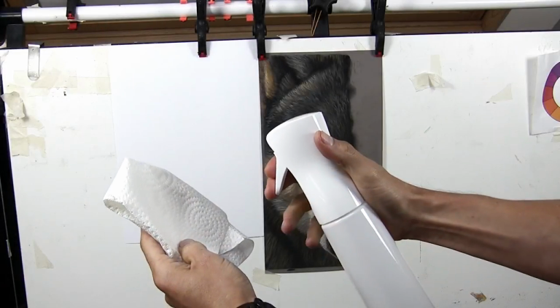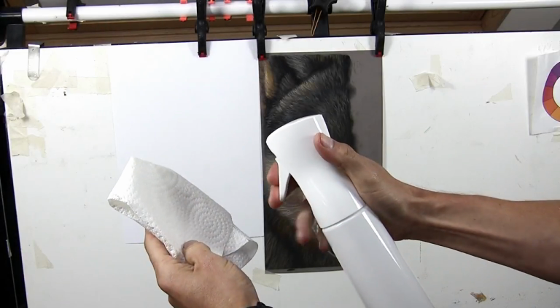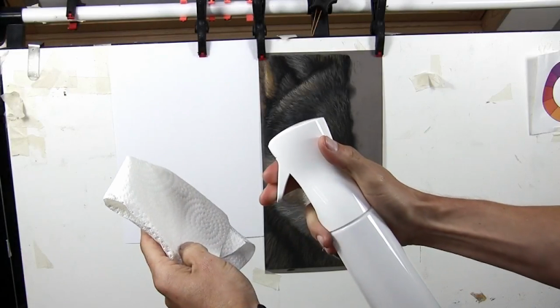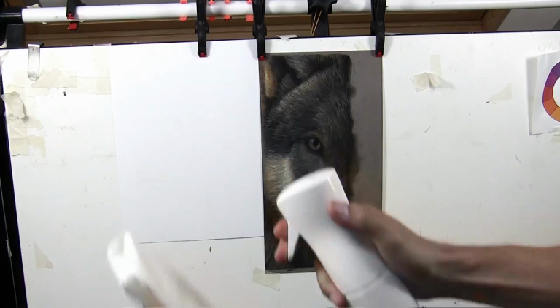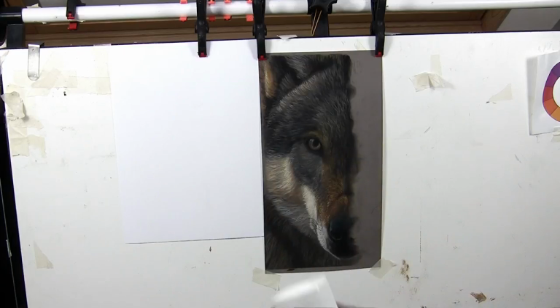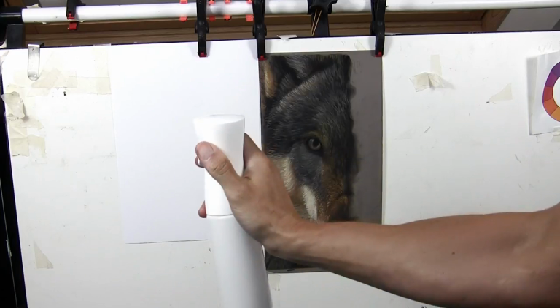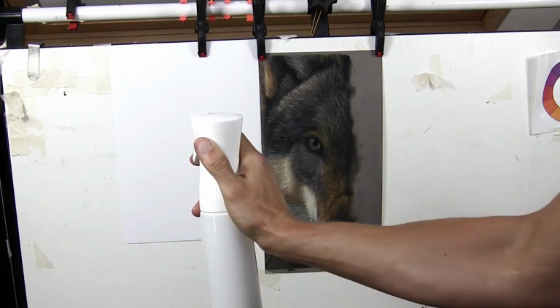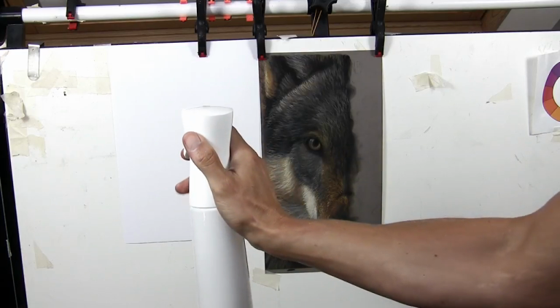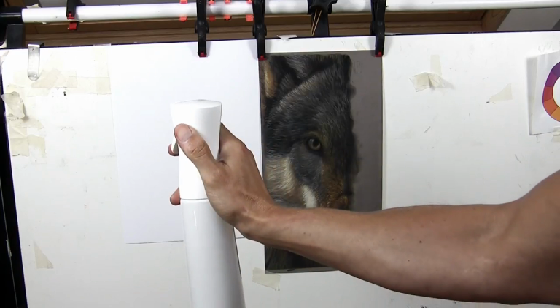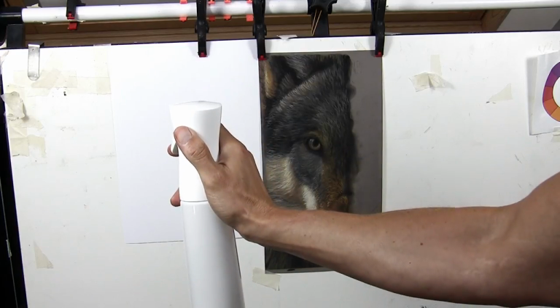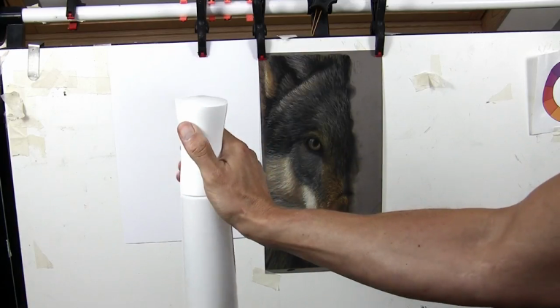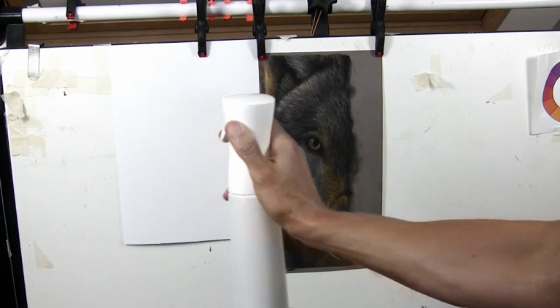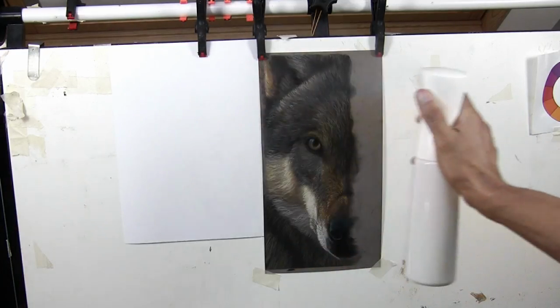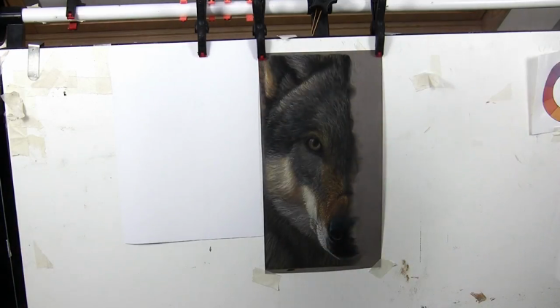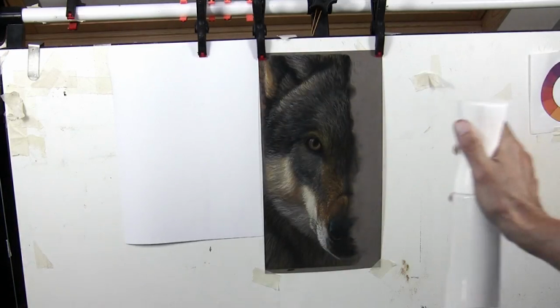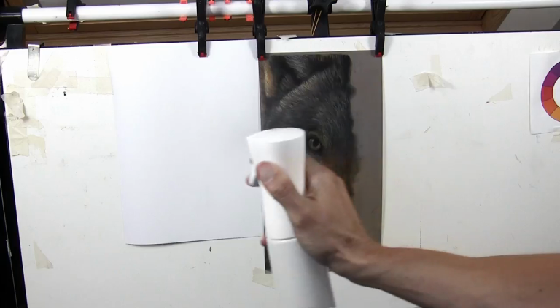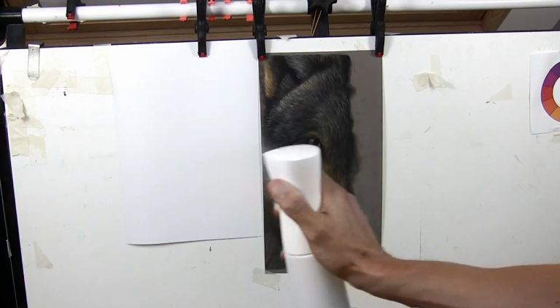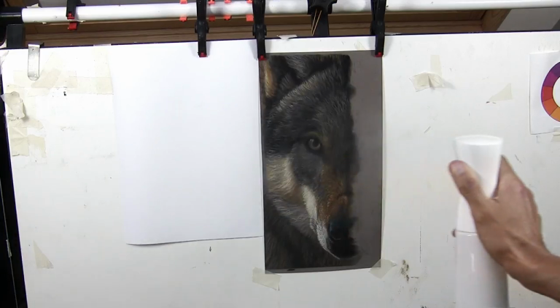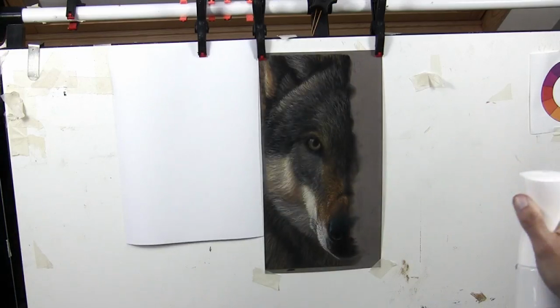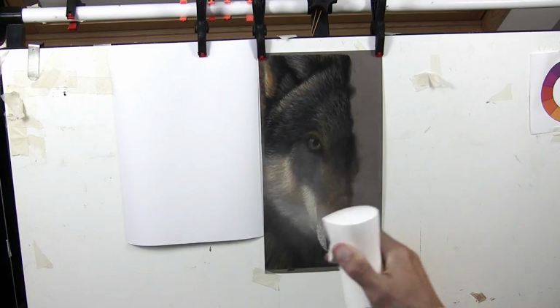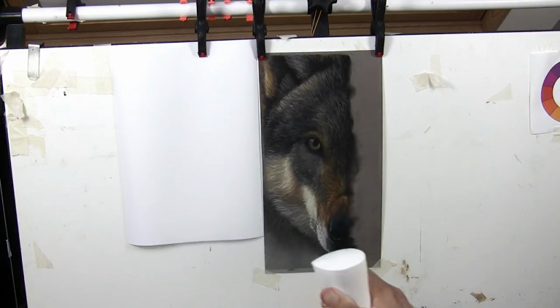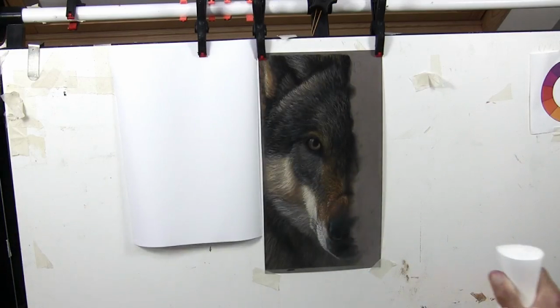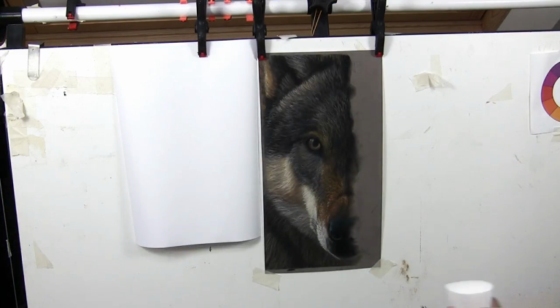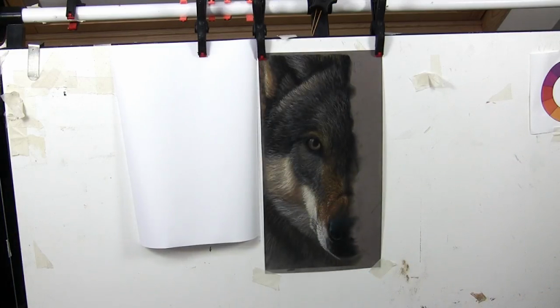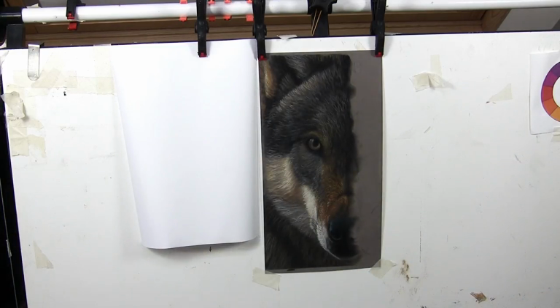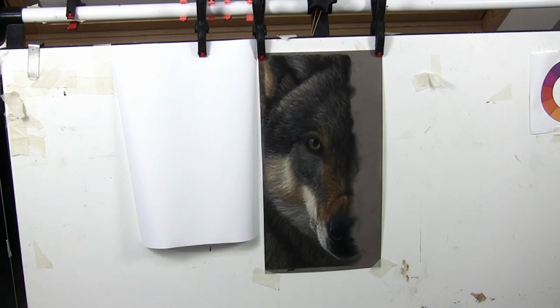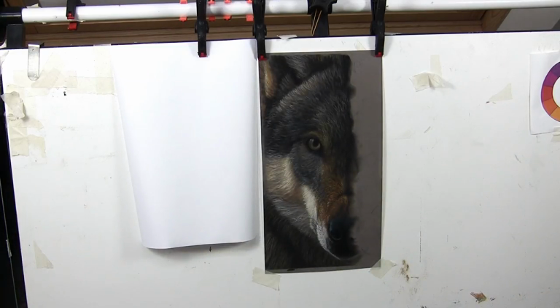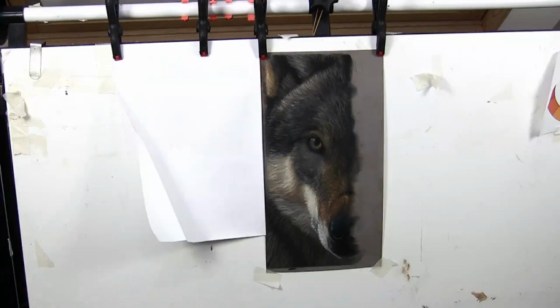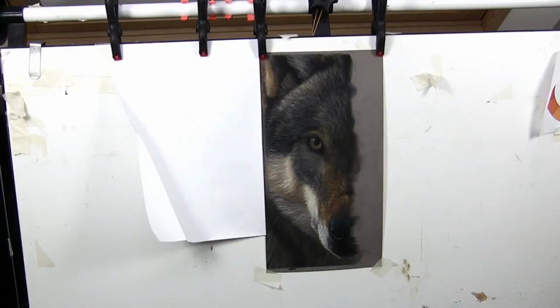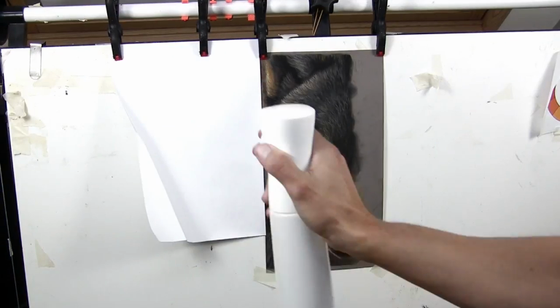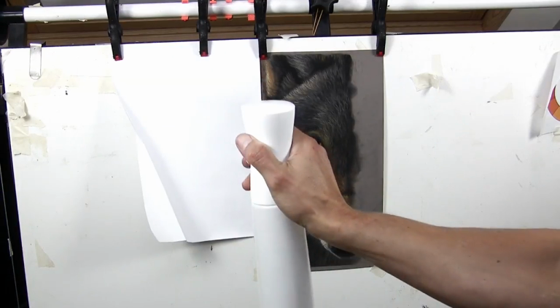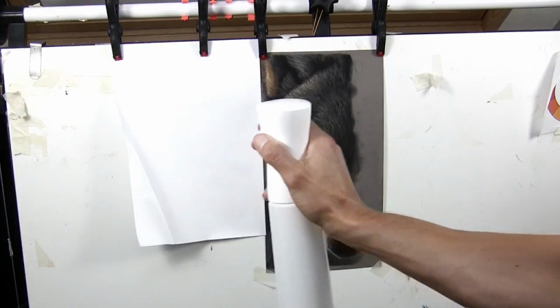Here I'm quickly showing how I prime it on a bit of tissue first, and then actually spray it over my pastel drawing — a very even spray, side to side, going outside the edges. Simple as that. It dries in a few minutes and then you can put a second coat on quite easily.